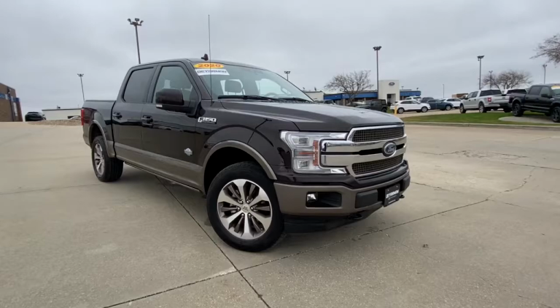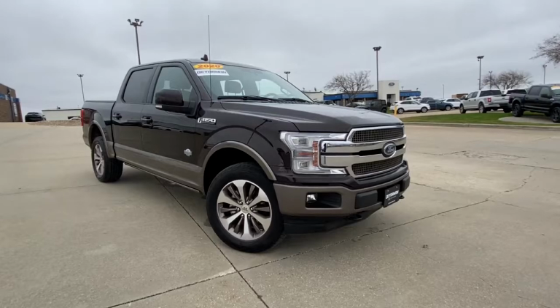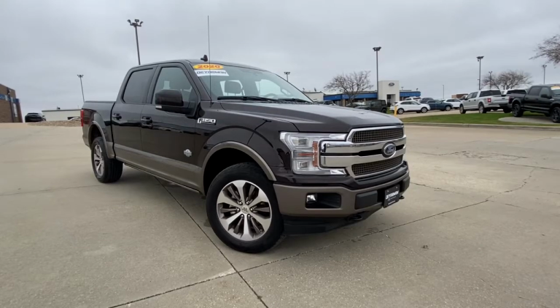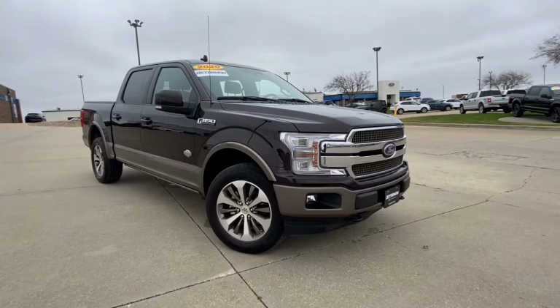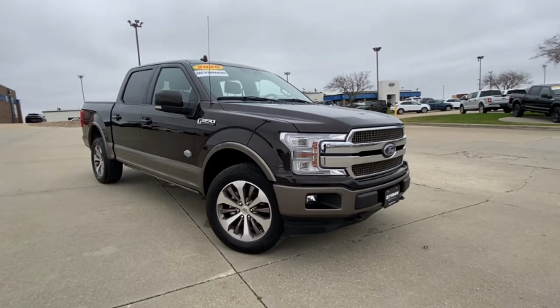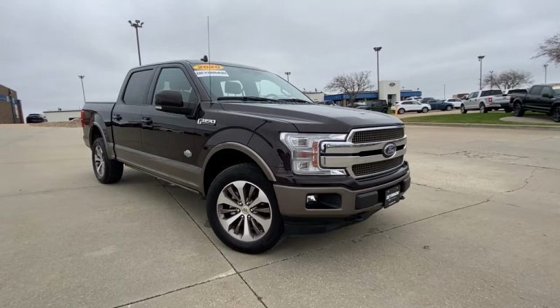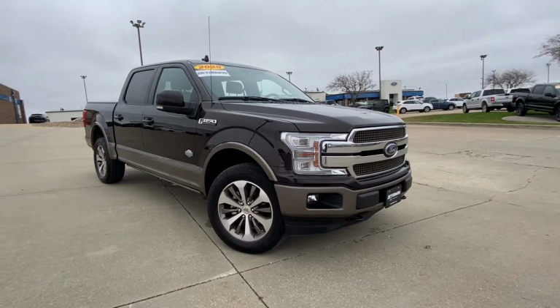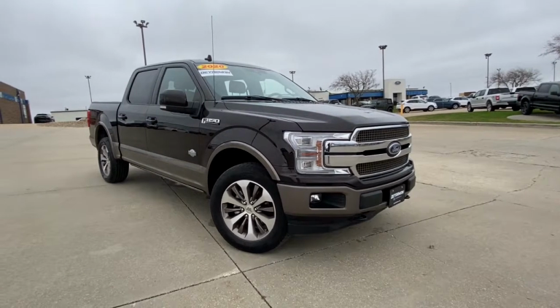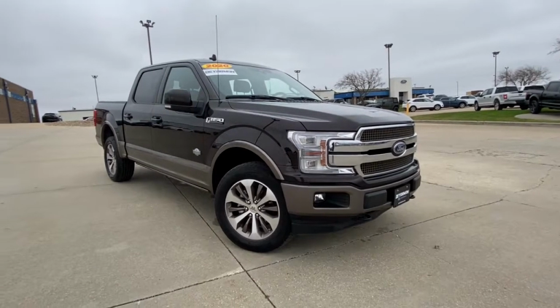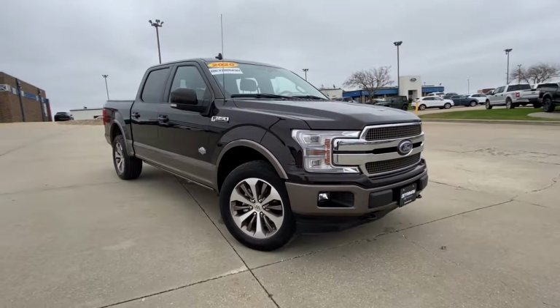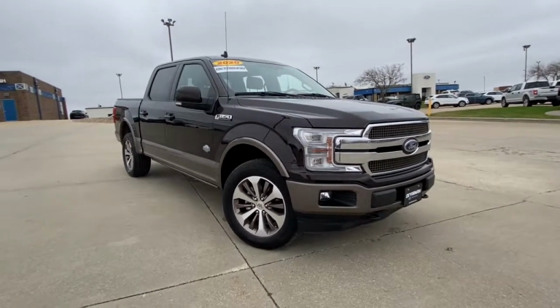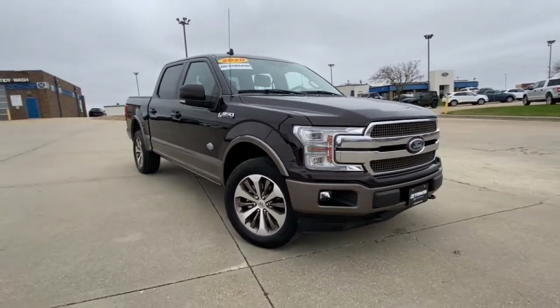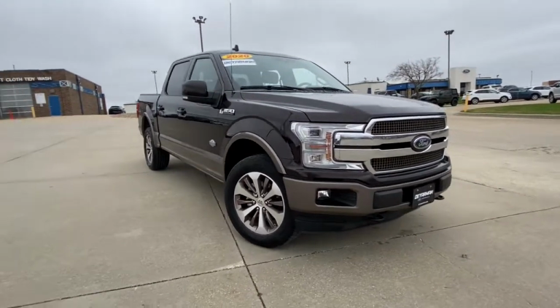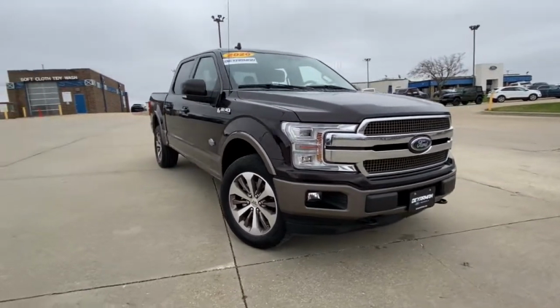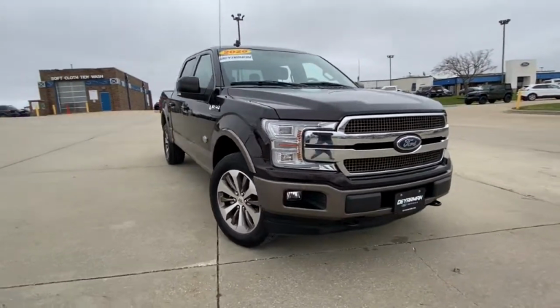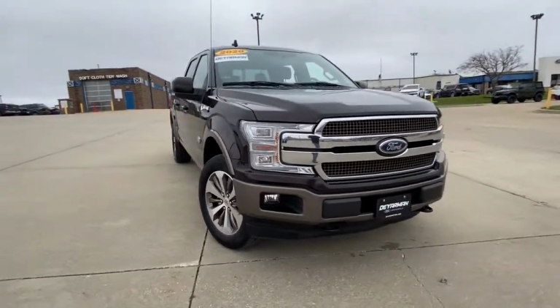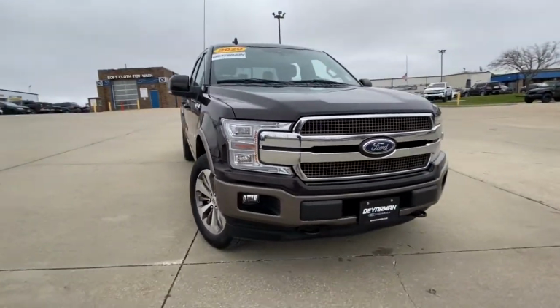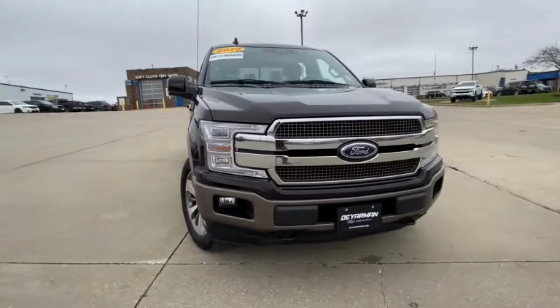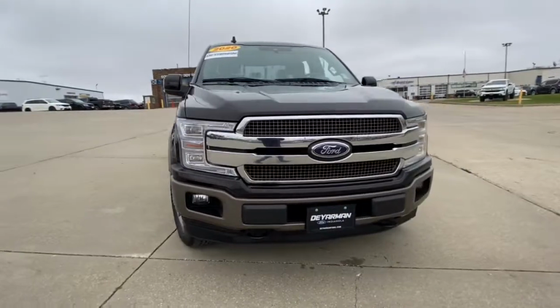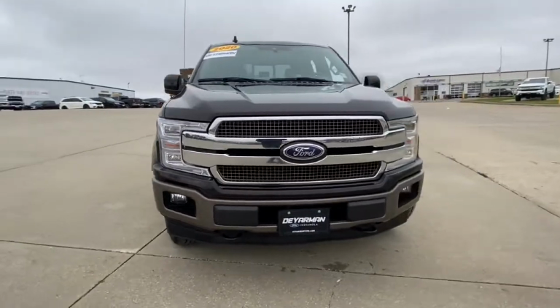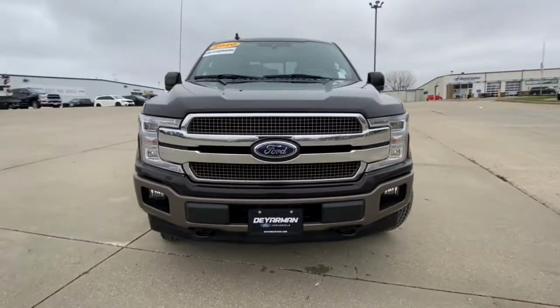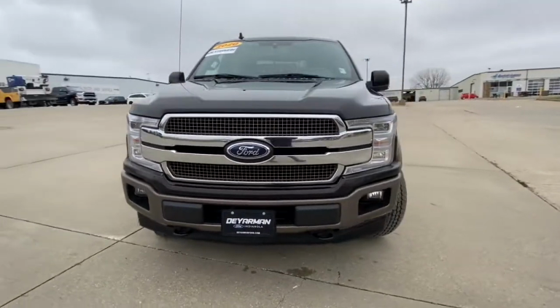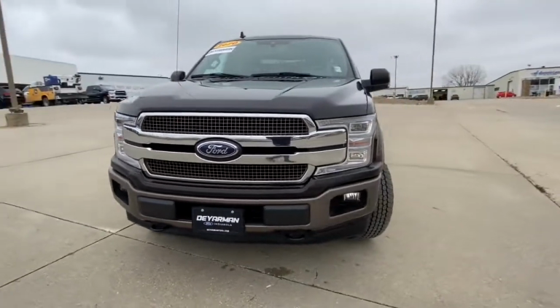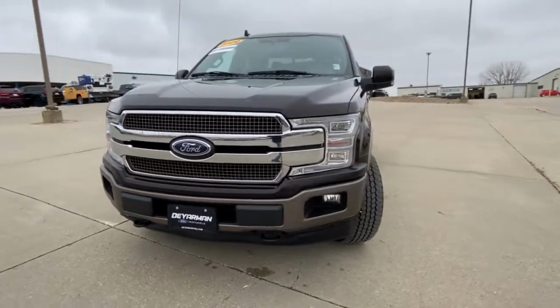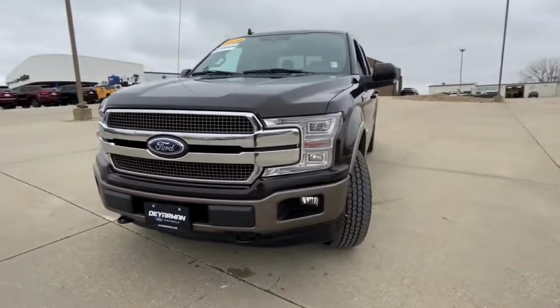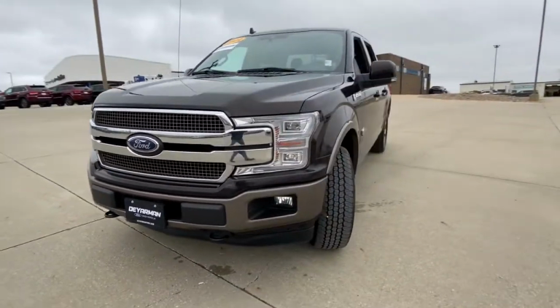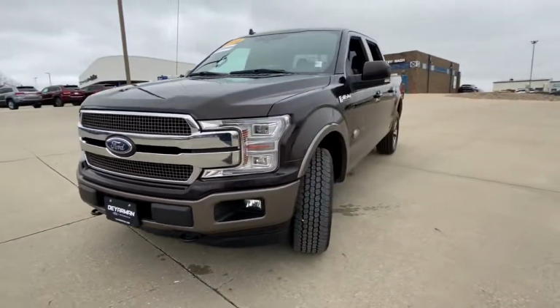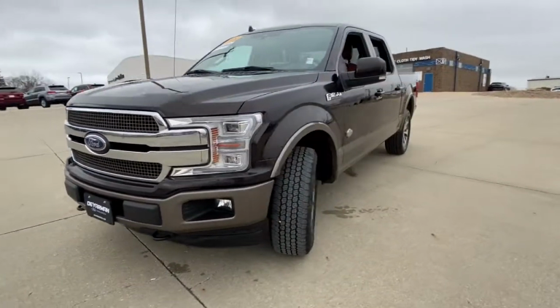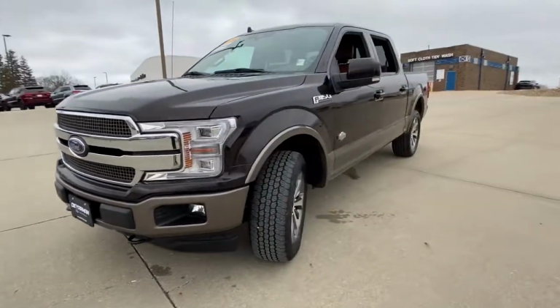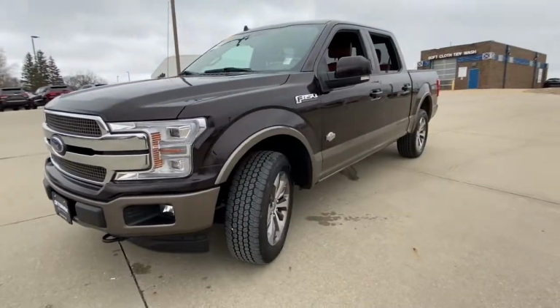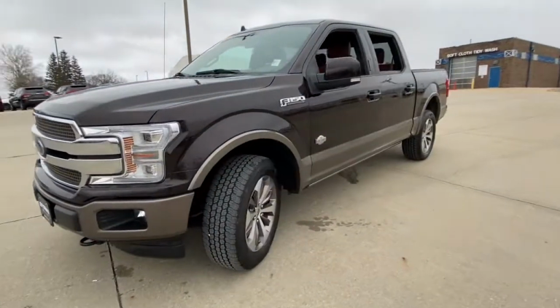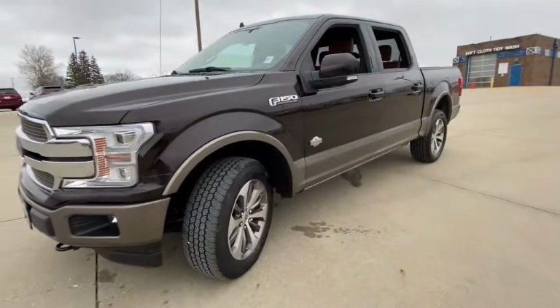You will be amazed by this 2020 Ford F-150. This vehicle is an outstanding buy with fewer than 45,000 miles on the odometer.